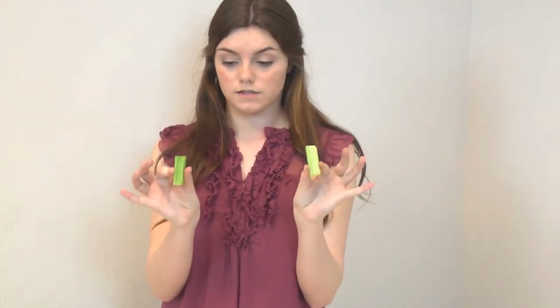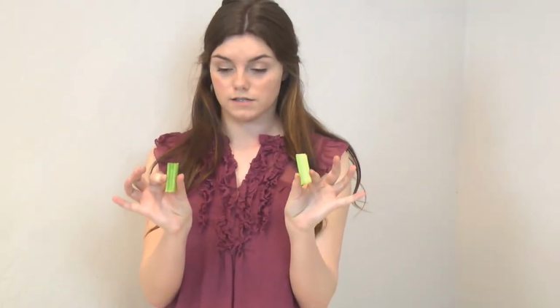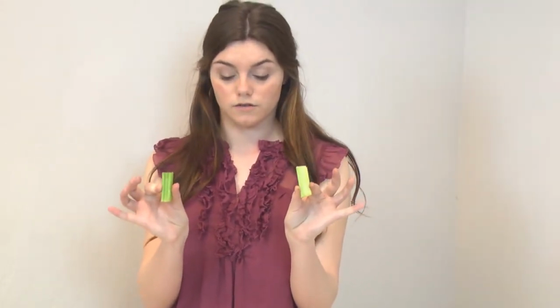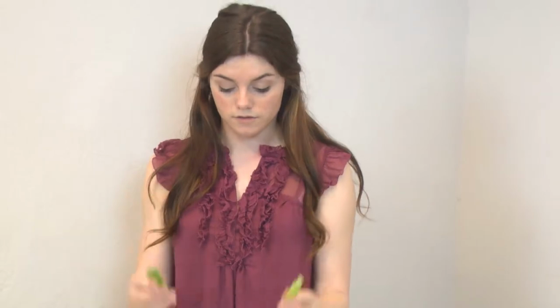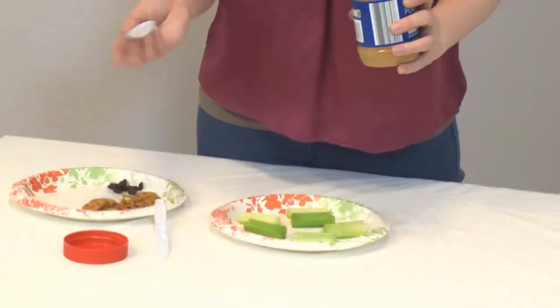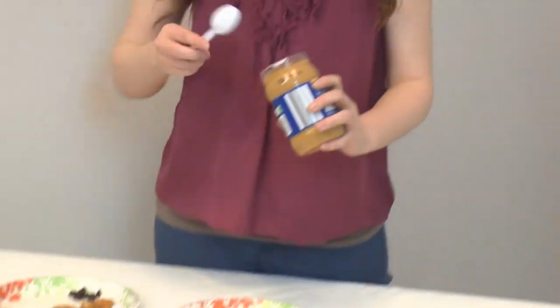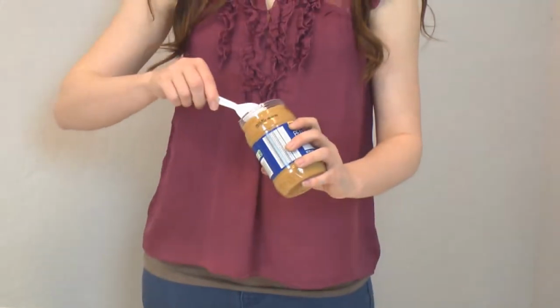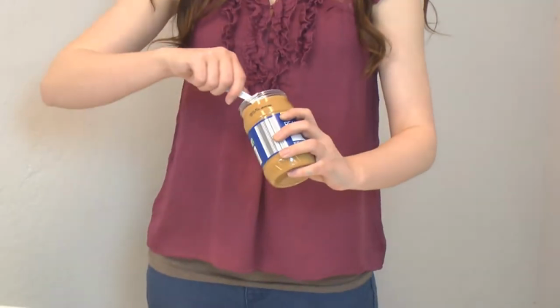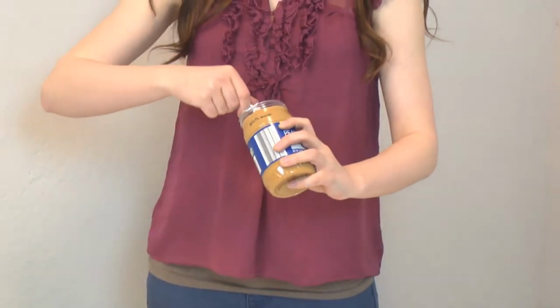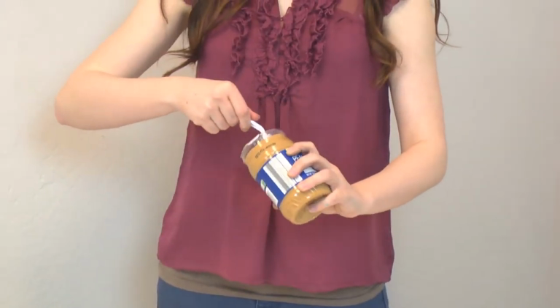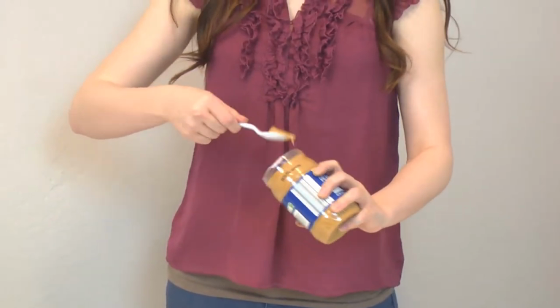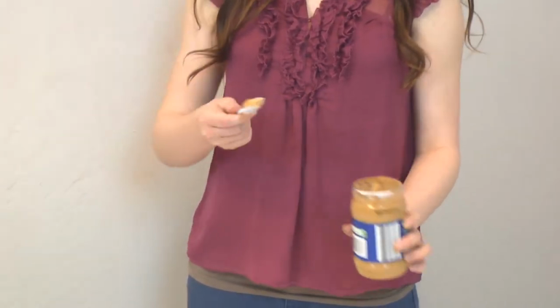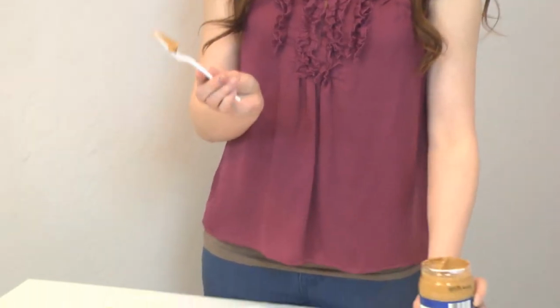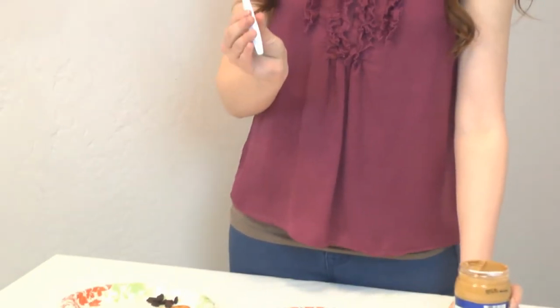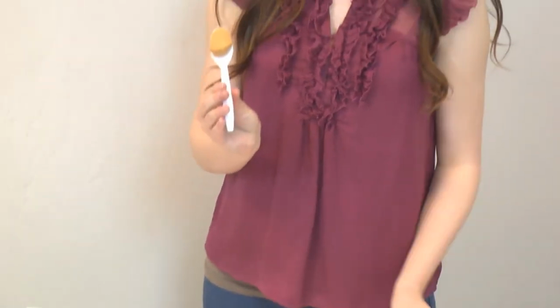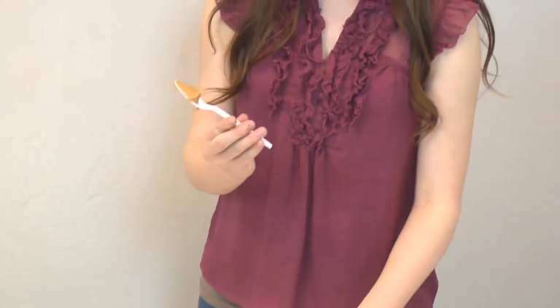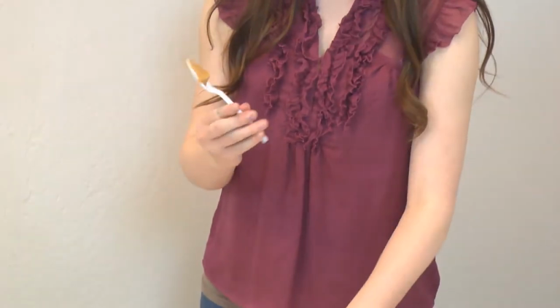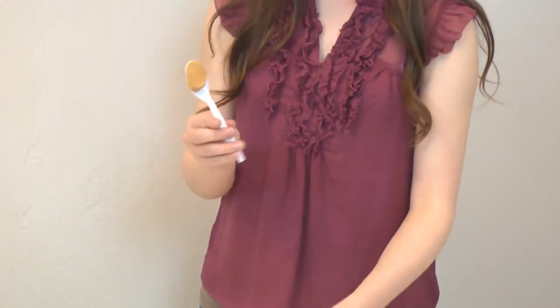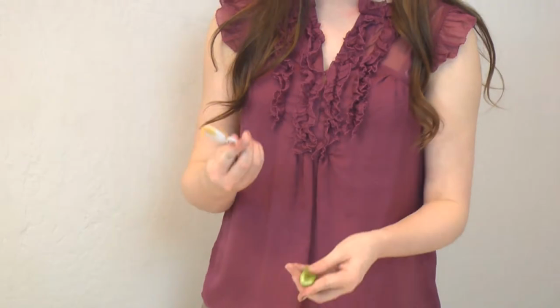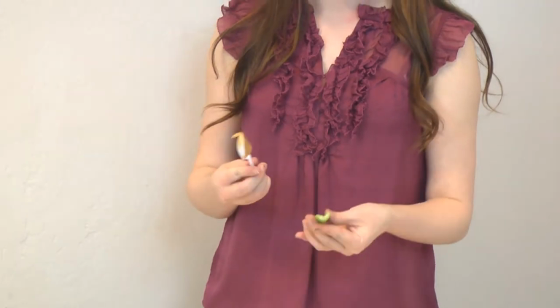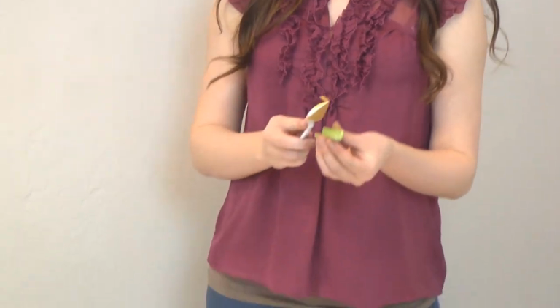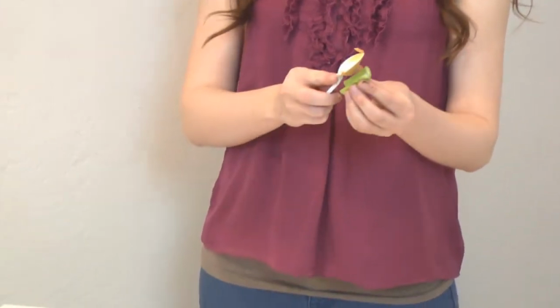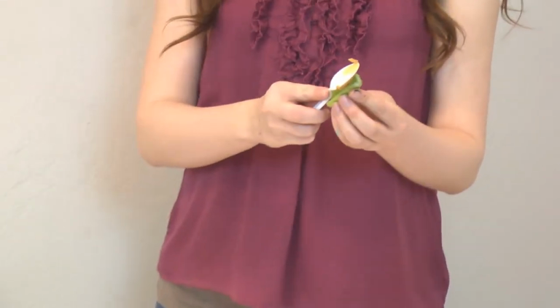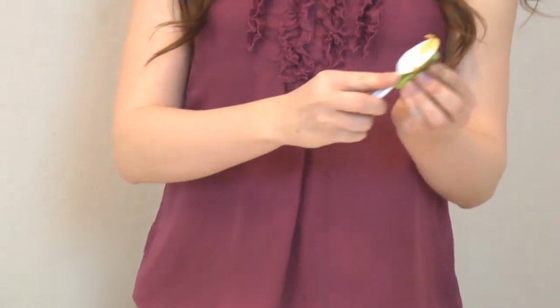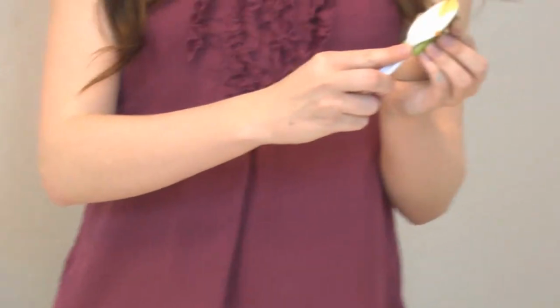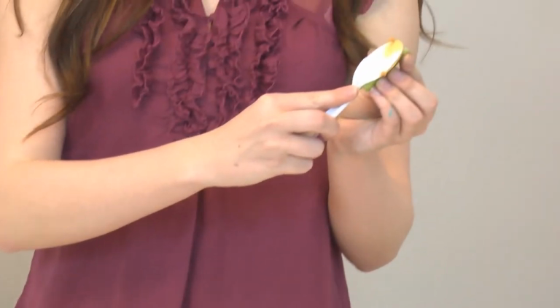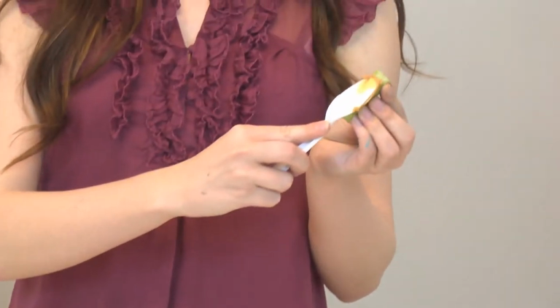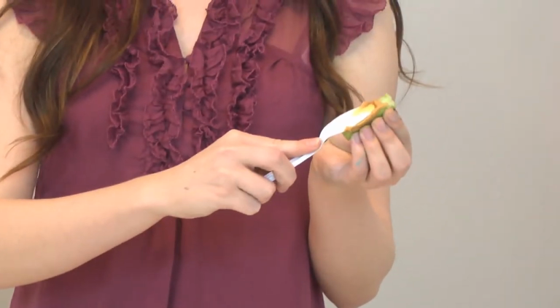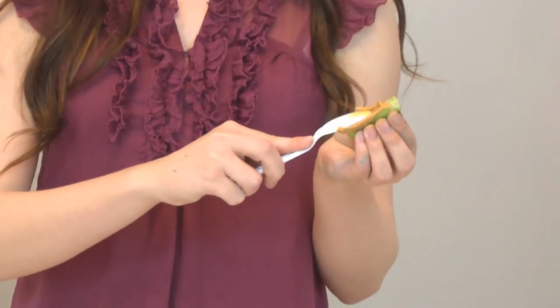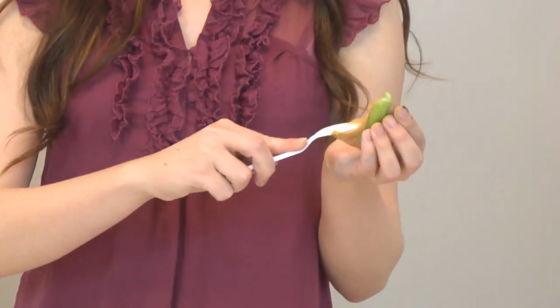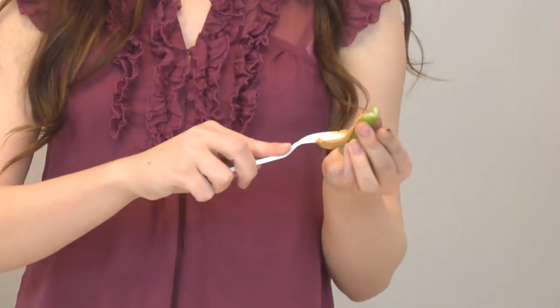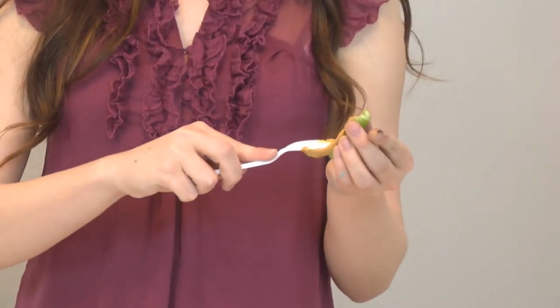This is the size that you'll use. Then you're going to take a little scoop of peanut butter — not even enough to fill your whole spoon — and just slide it into the inside of the celery stick.